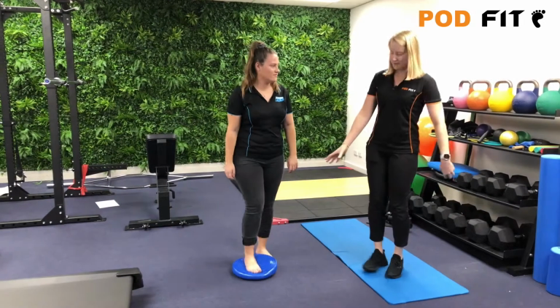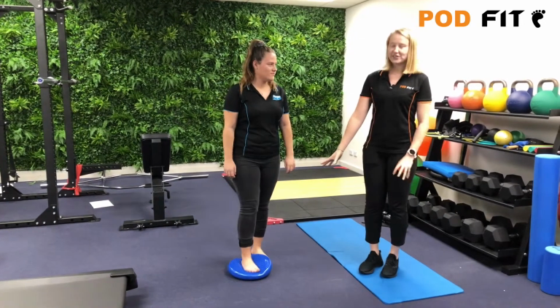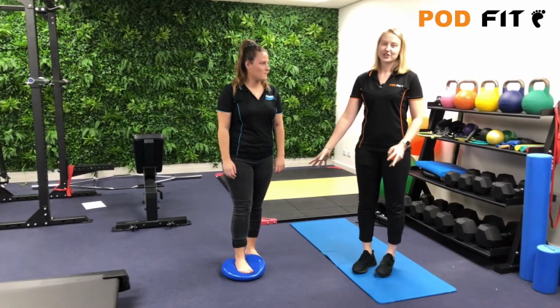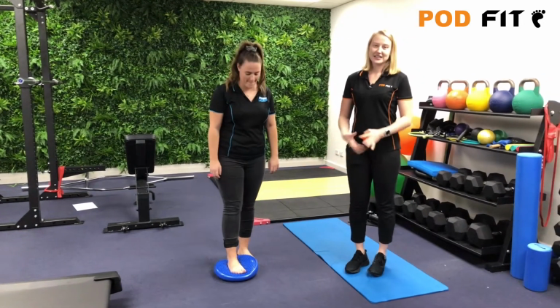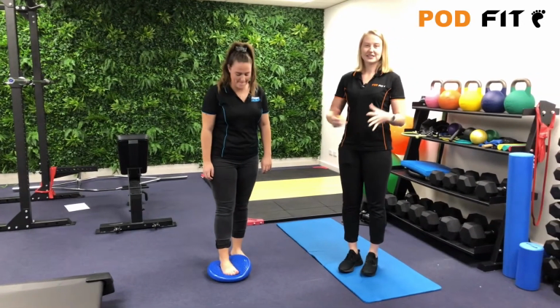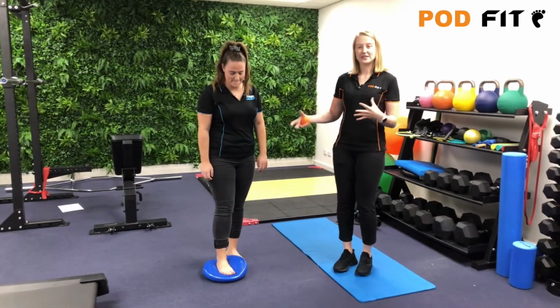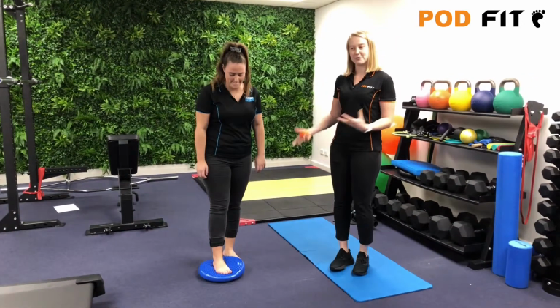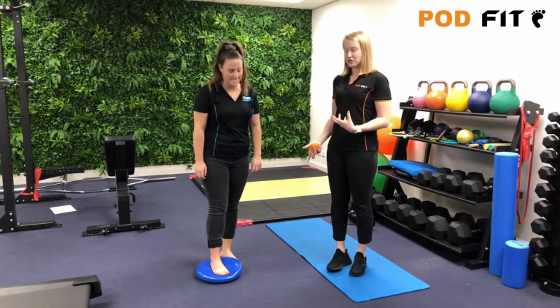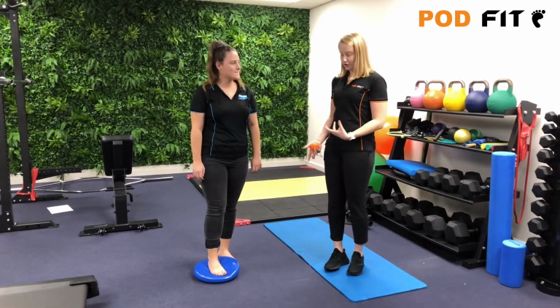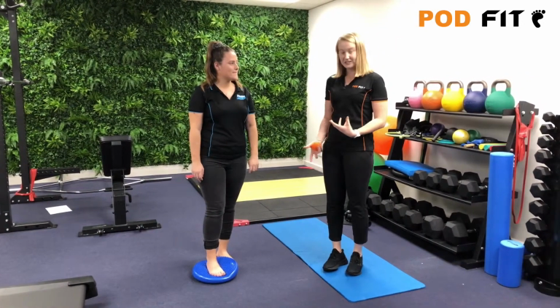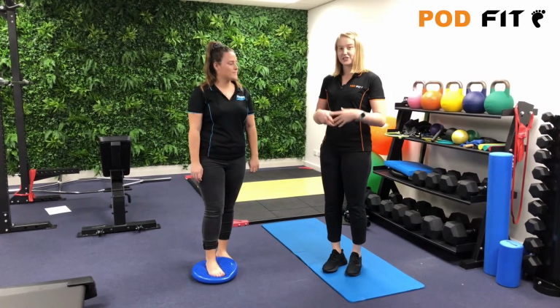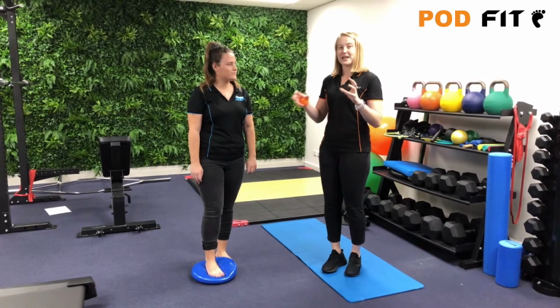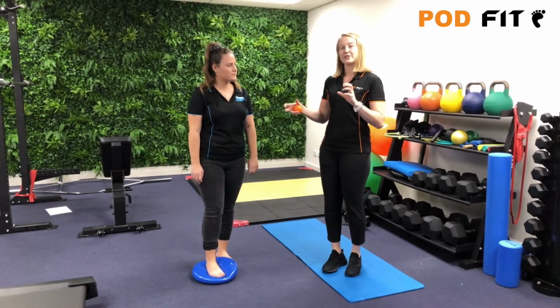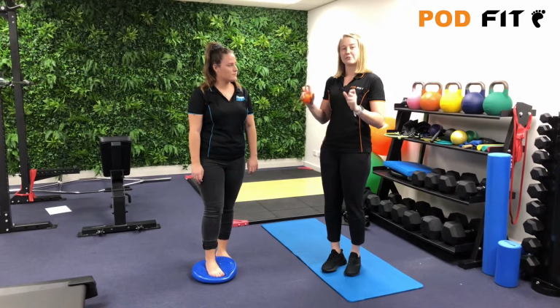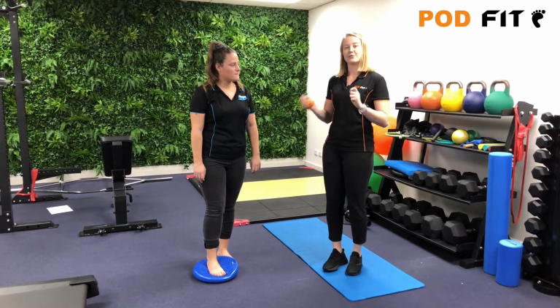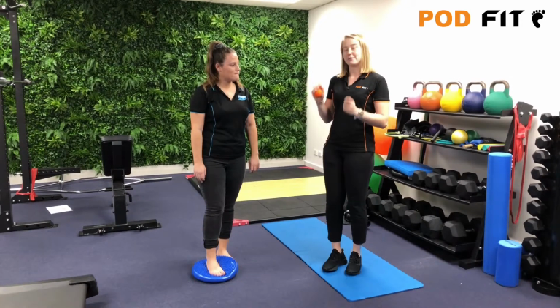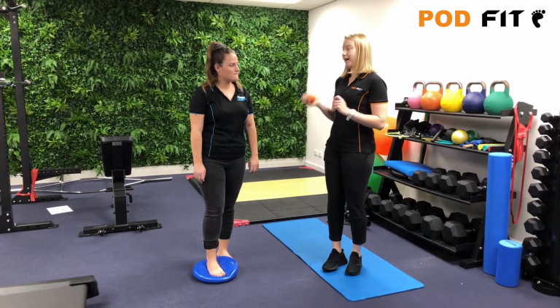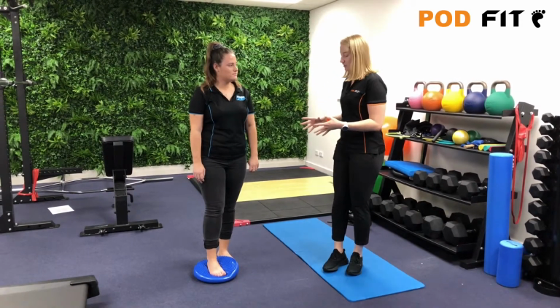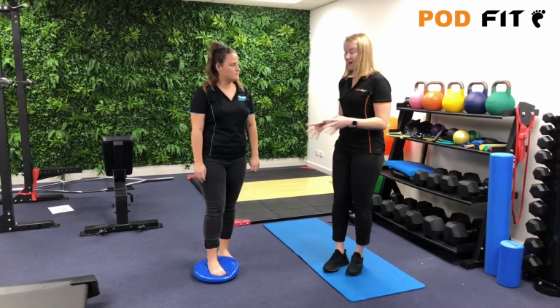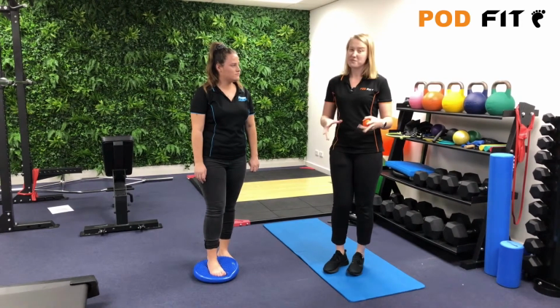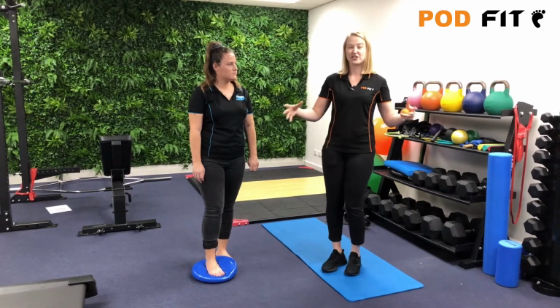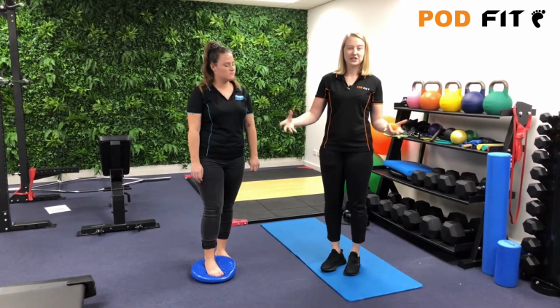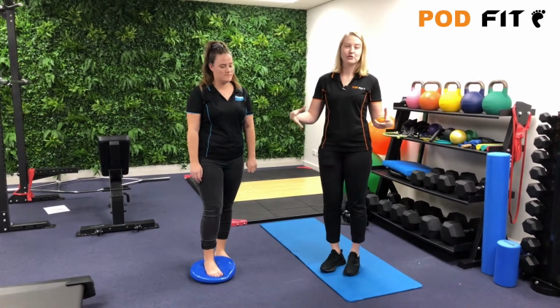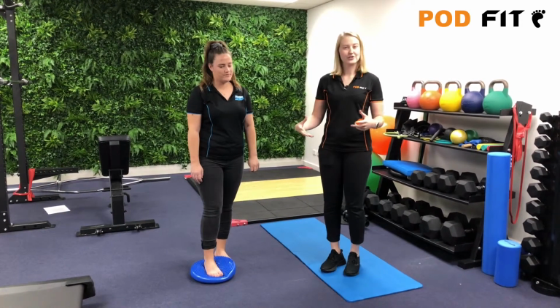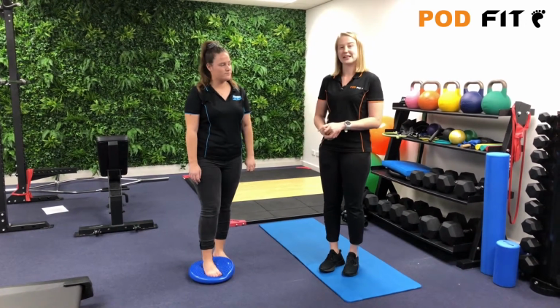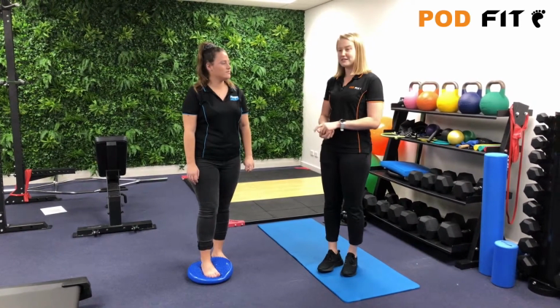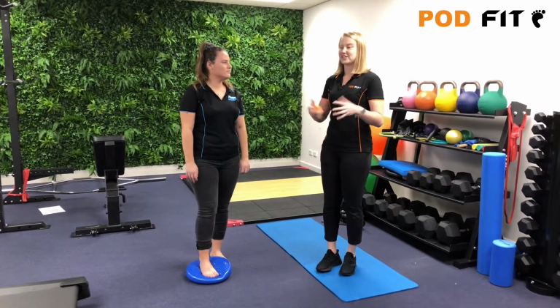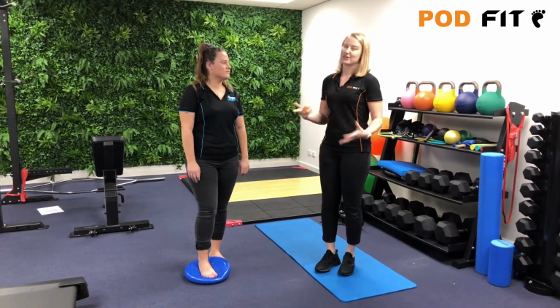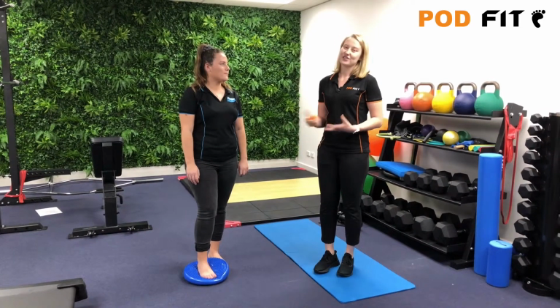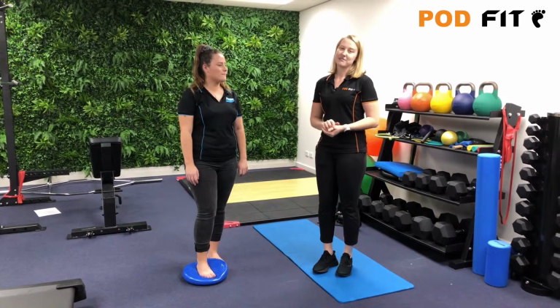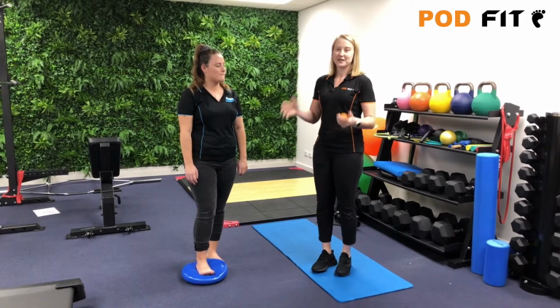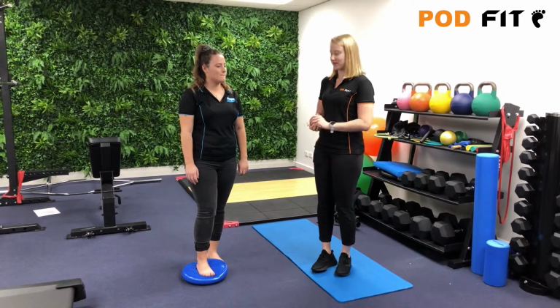By using a cushion like this it's obviously a little bit softer, so it's making all of those little muscles work a little bit harder. At home you can use a pillow or a cushion or something like that, because that's still going to give you the same sort of thing.